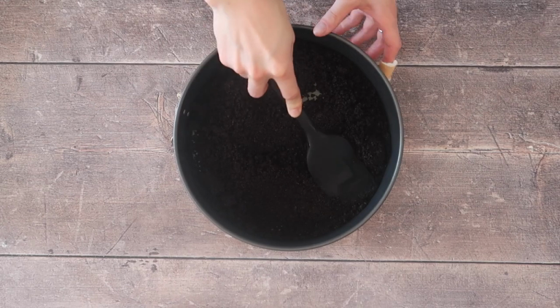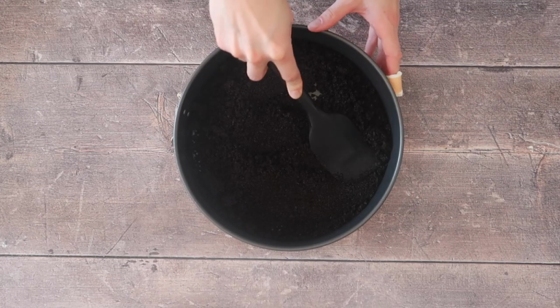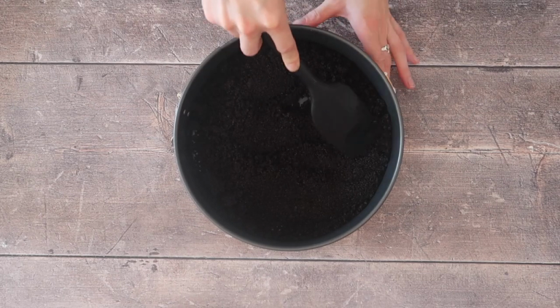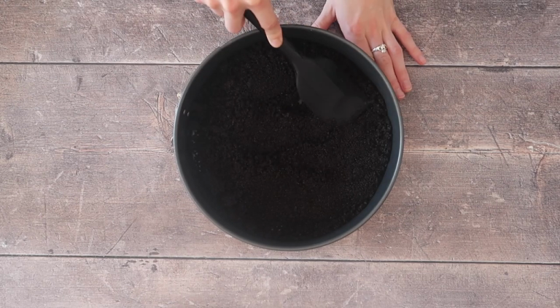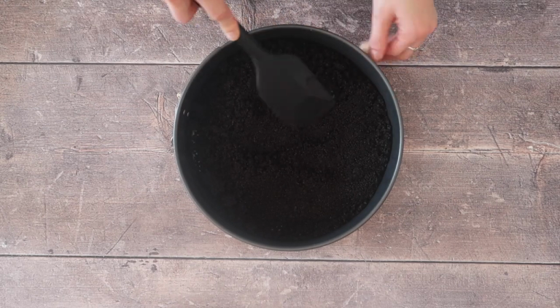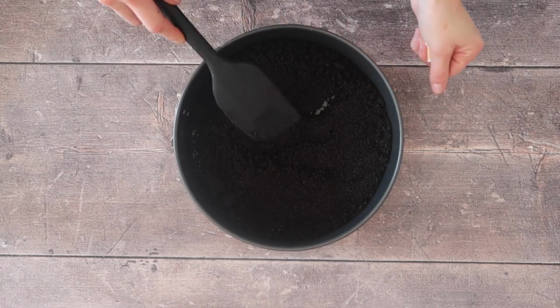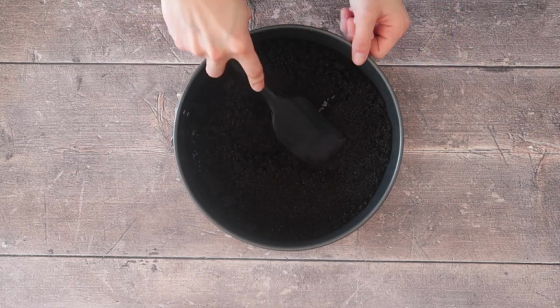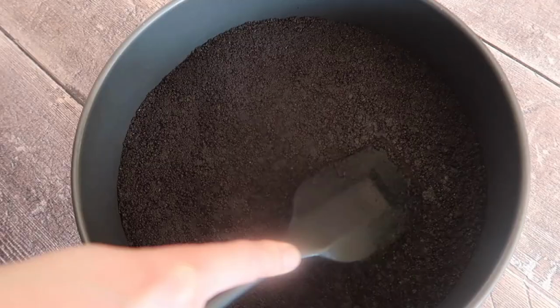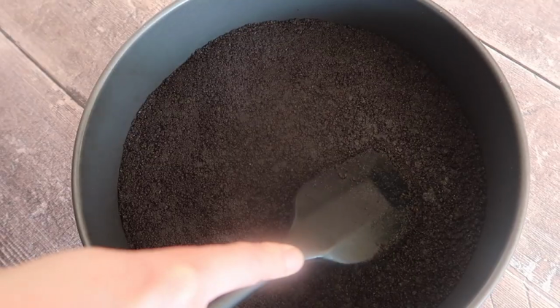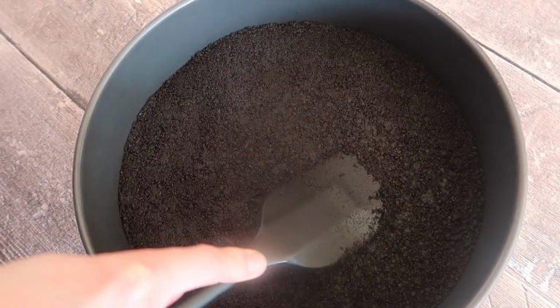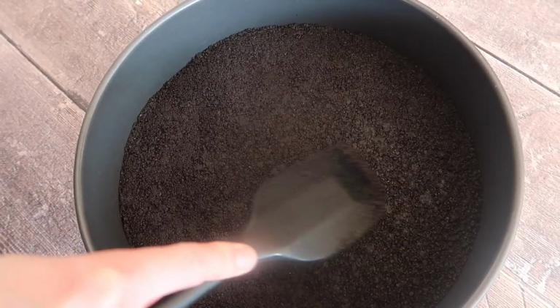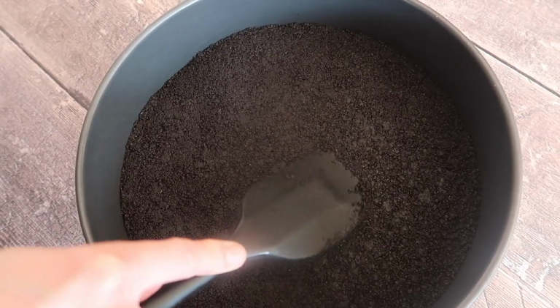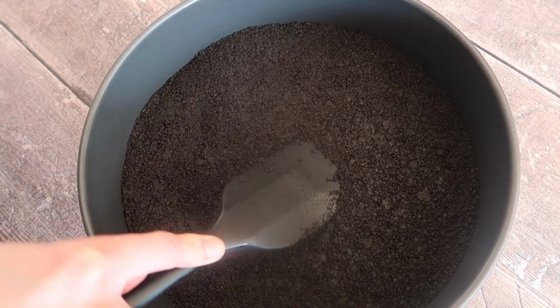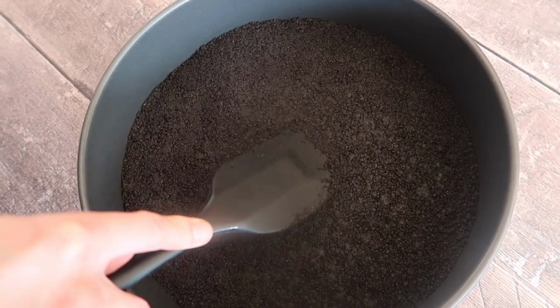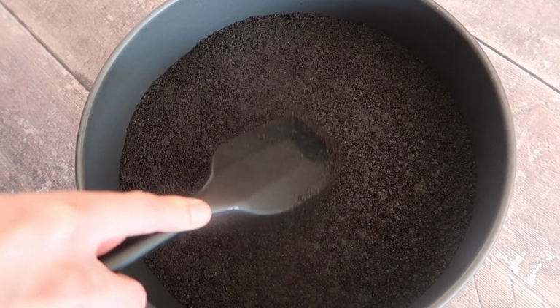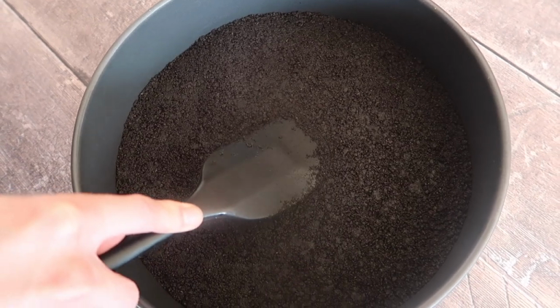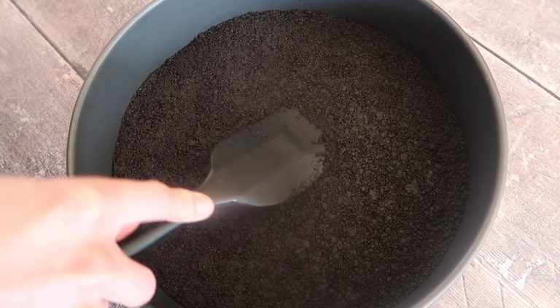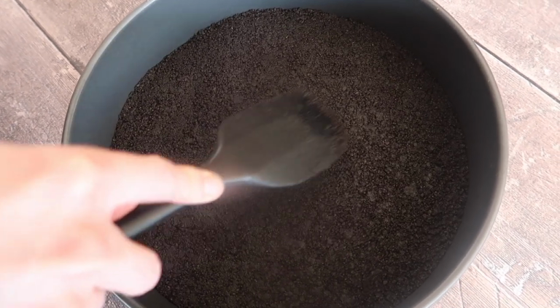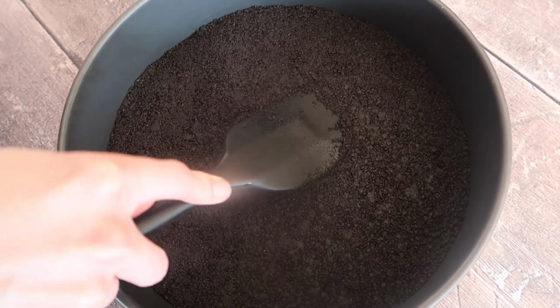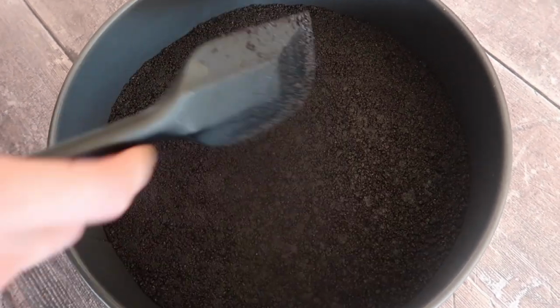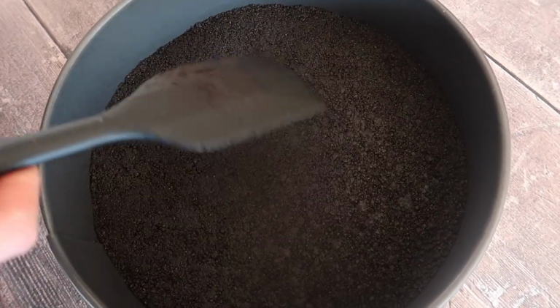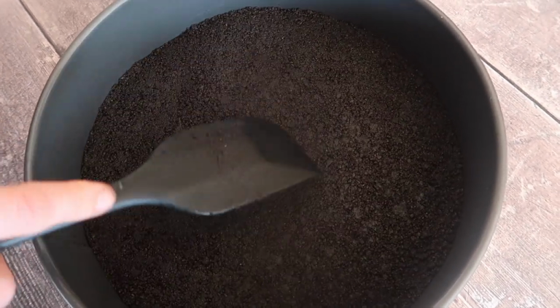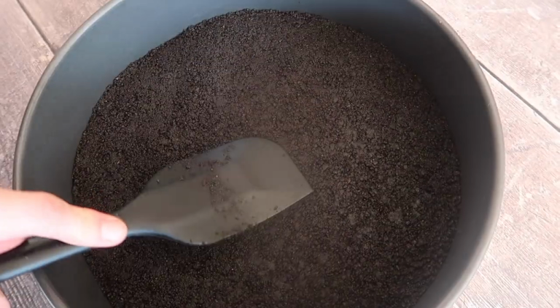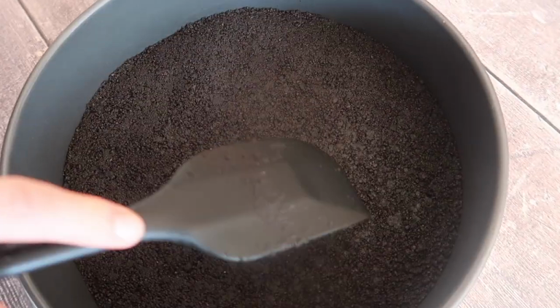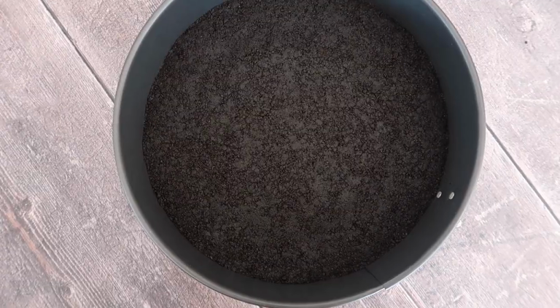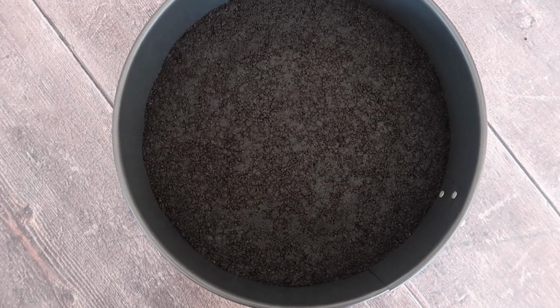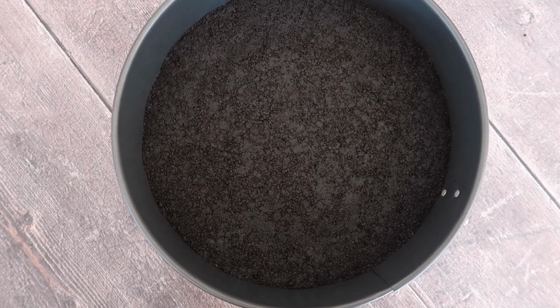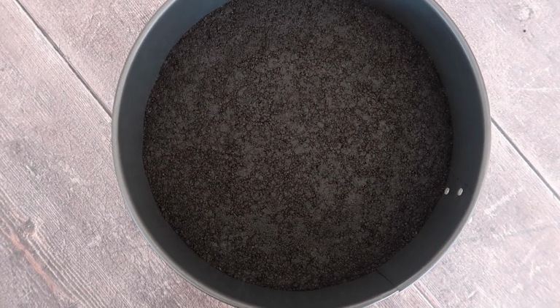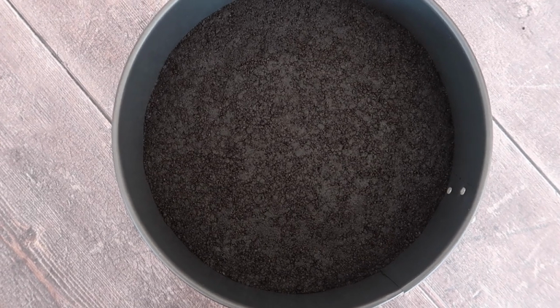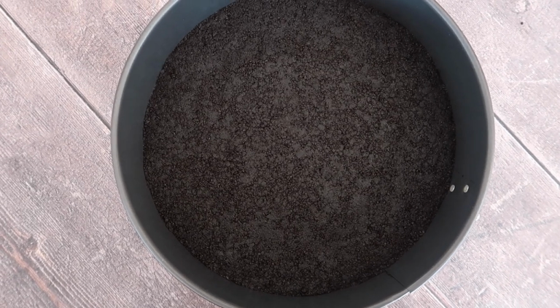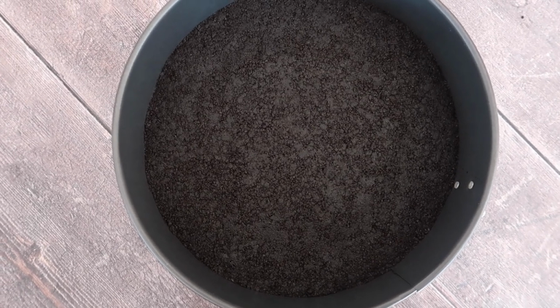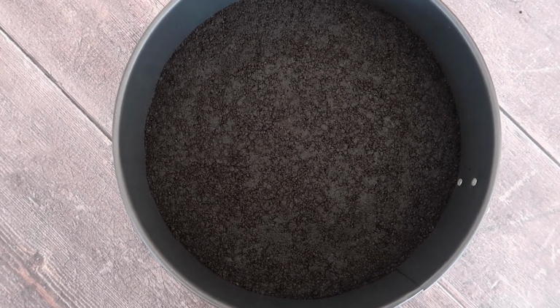Tip in your lovely buttery Oreos and start packing it down with your spatula. Make sure you work the mixture nice and evenly throughout the entirety of the base of your tin. It's now ready to be popped into the freezer while we get on with the next step.